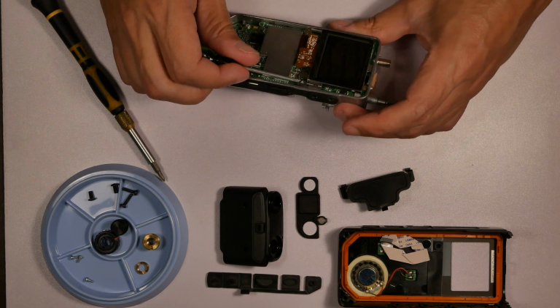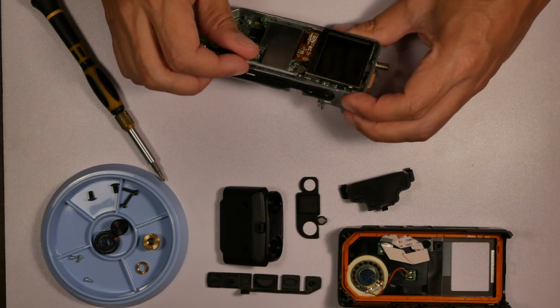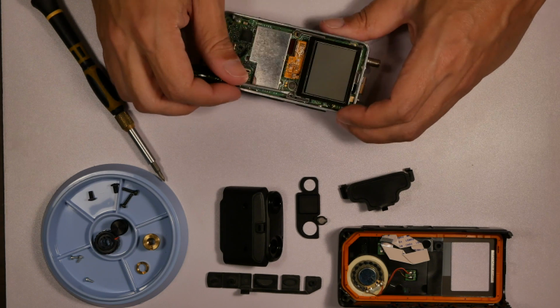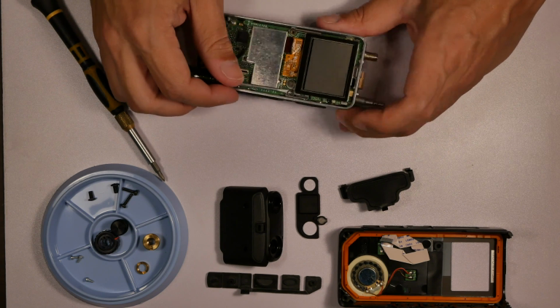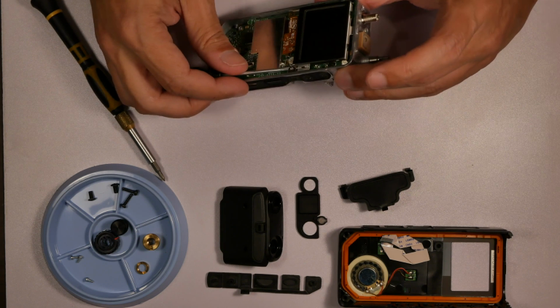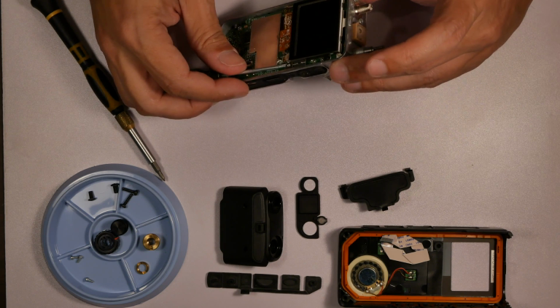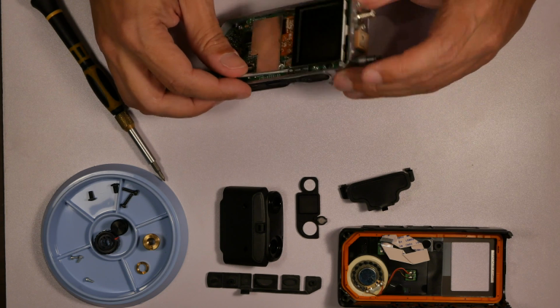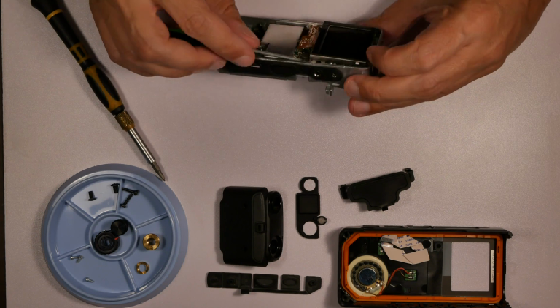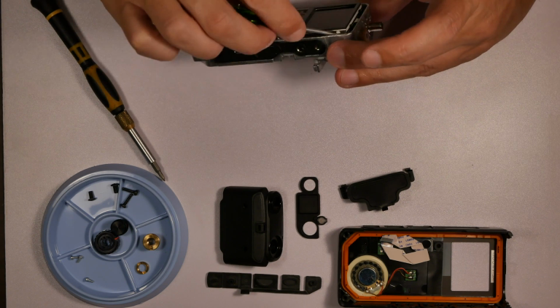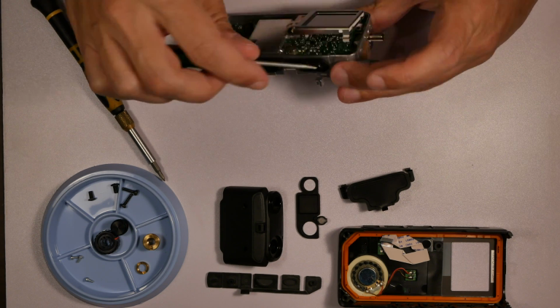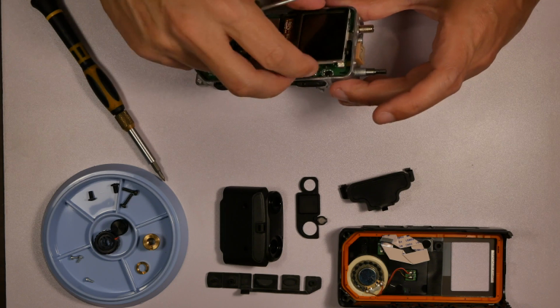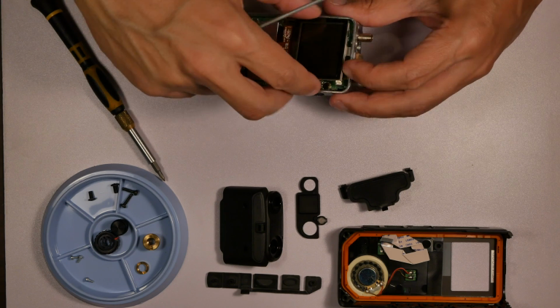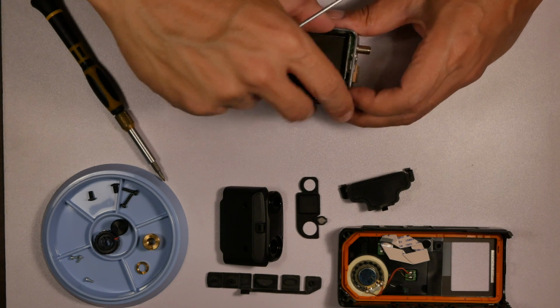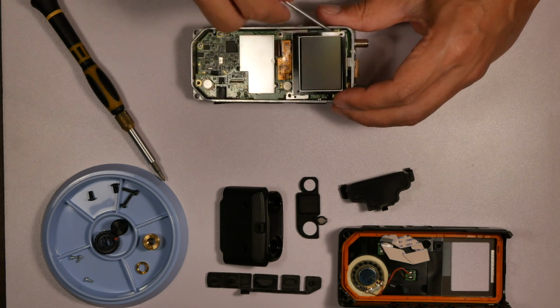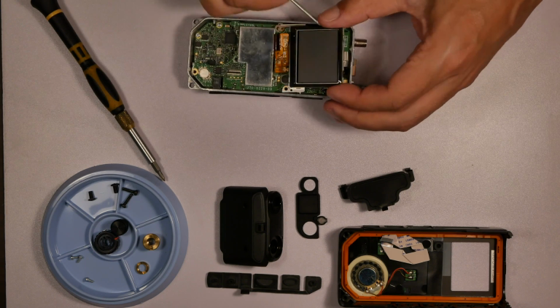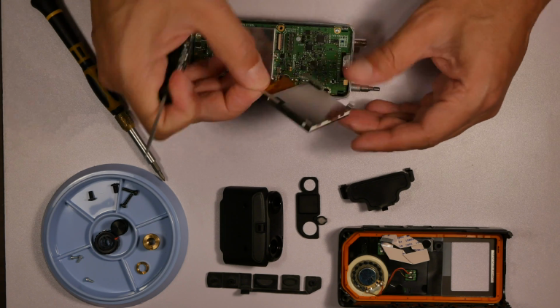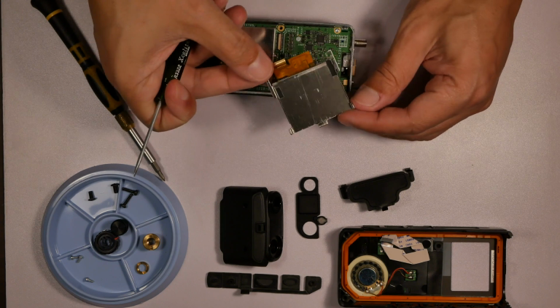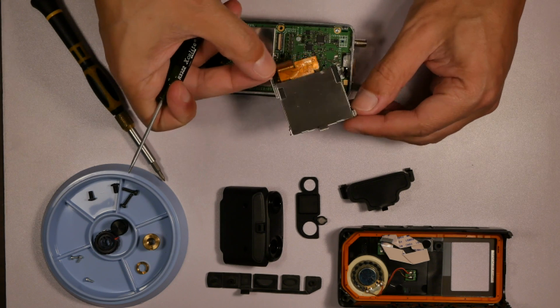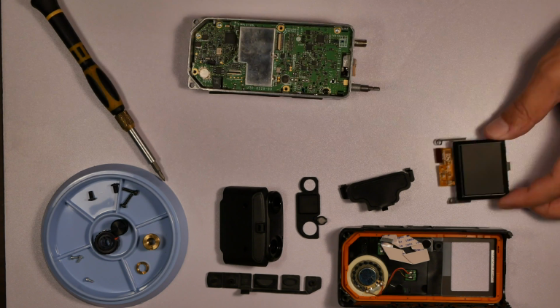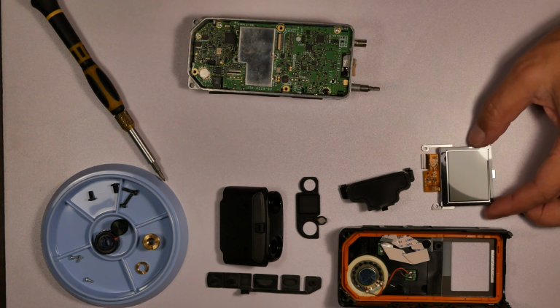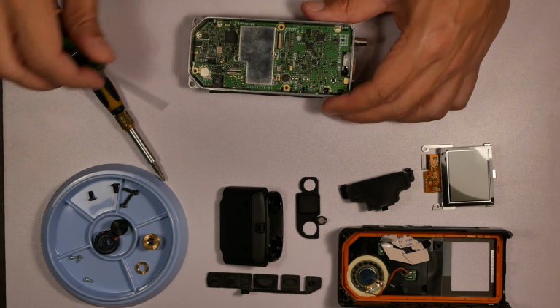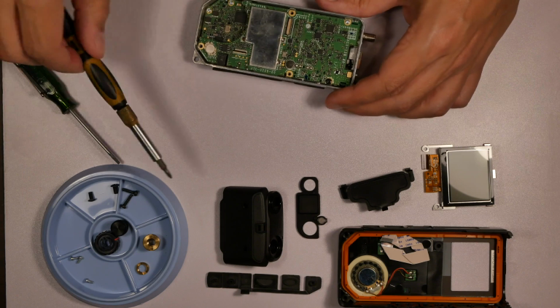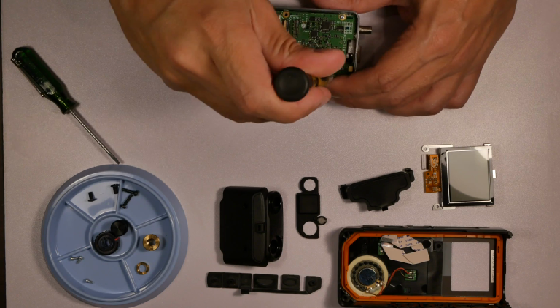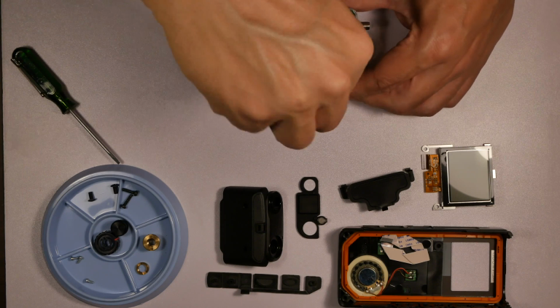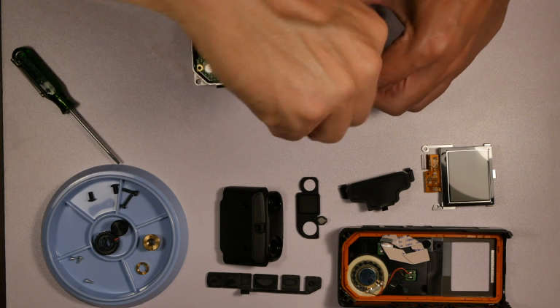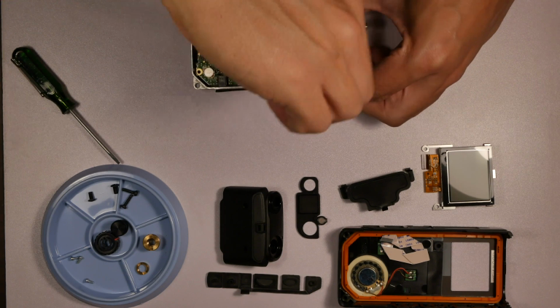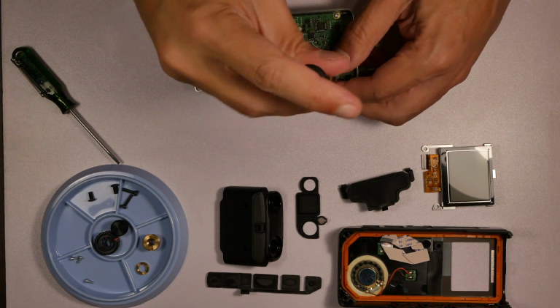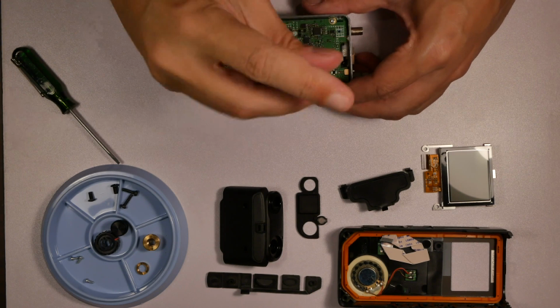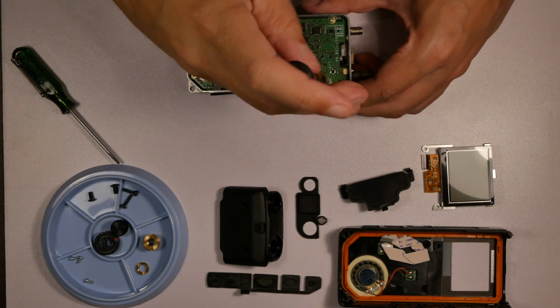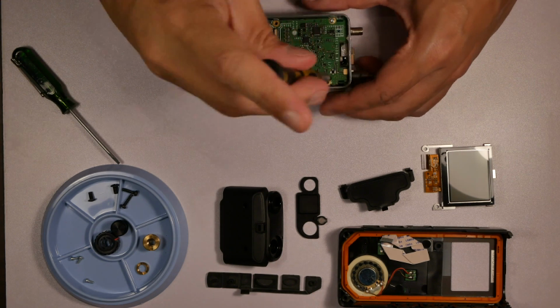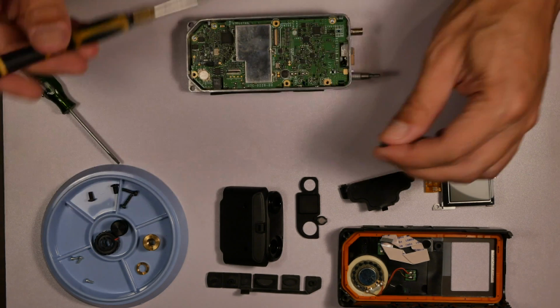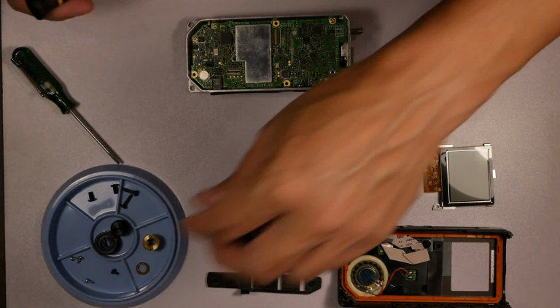For the screen, there are some little metal clips at the top. I'll put the screwdriver underneath there and — there we go — it pops off. At first it kind of scared me like I'd broken the thing, but it just unclips from there. Now we can take off the rest of the screws holding this top board on.